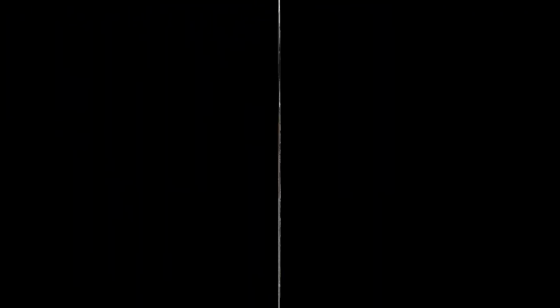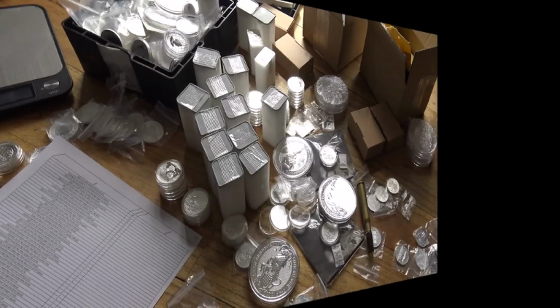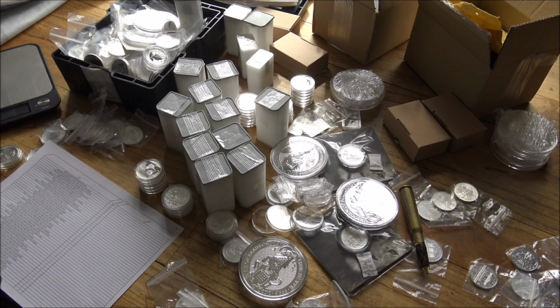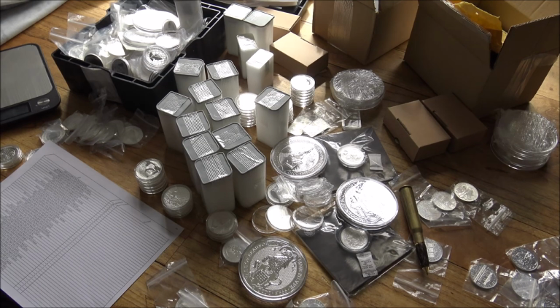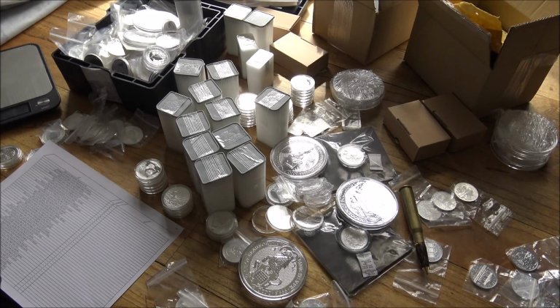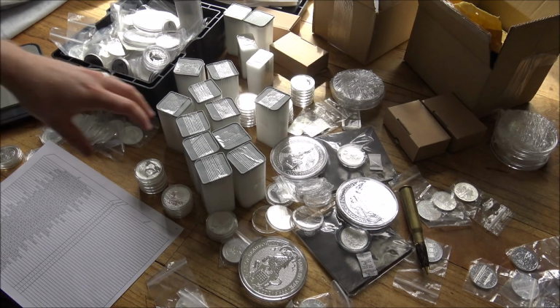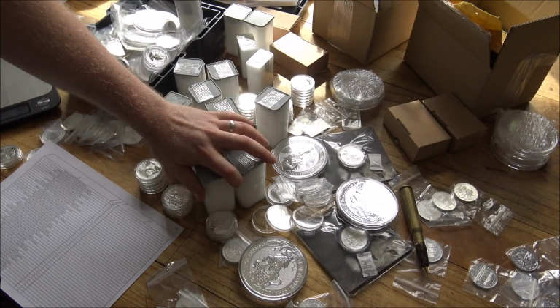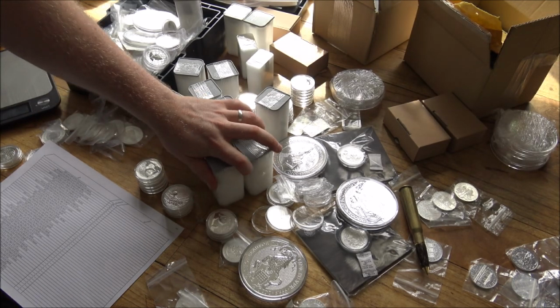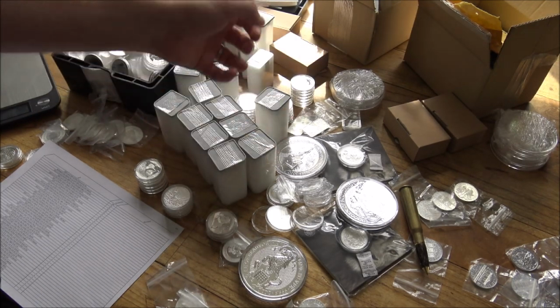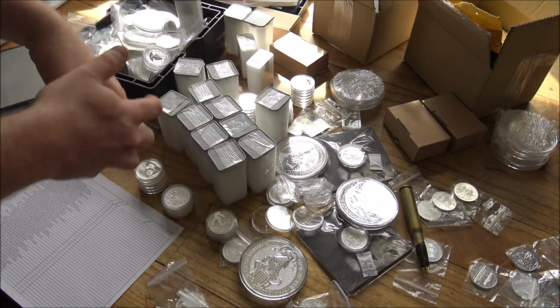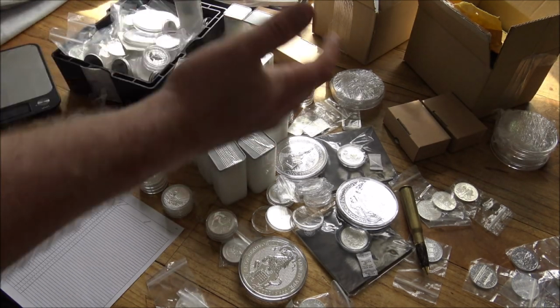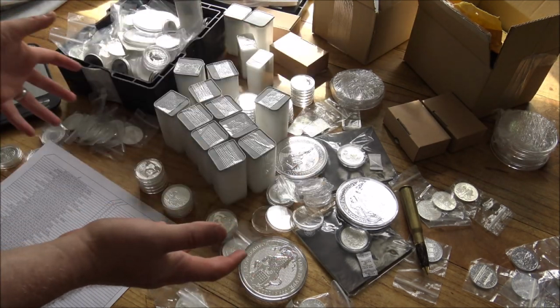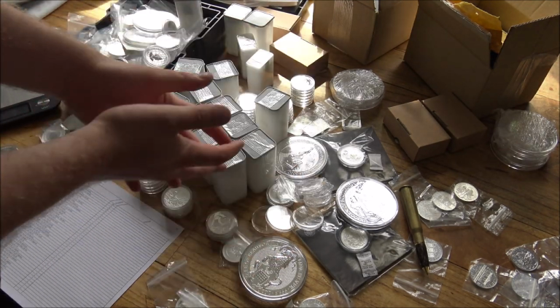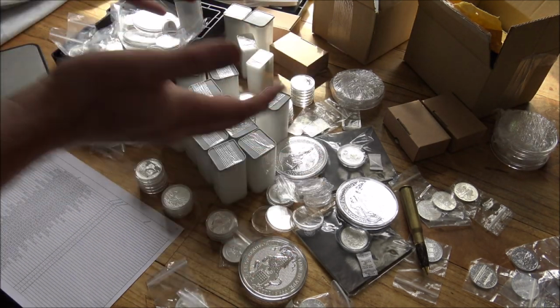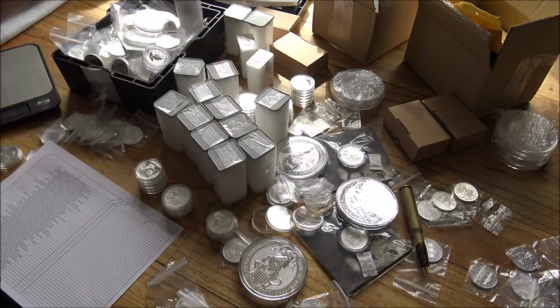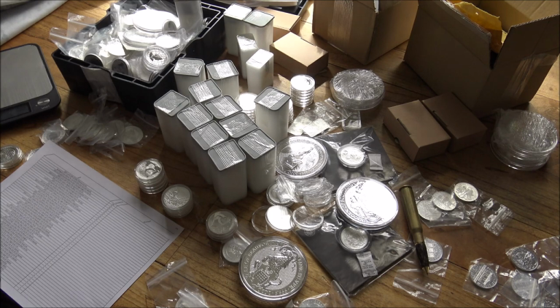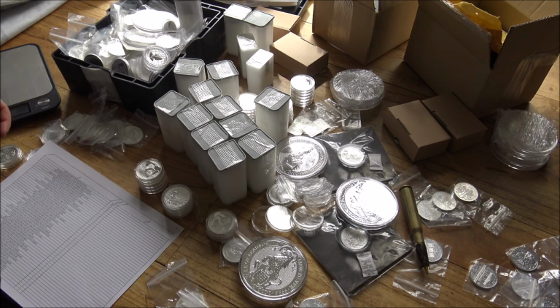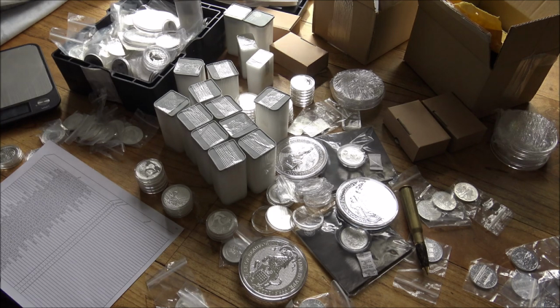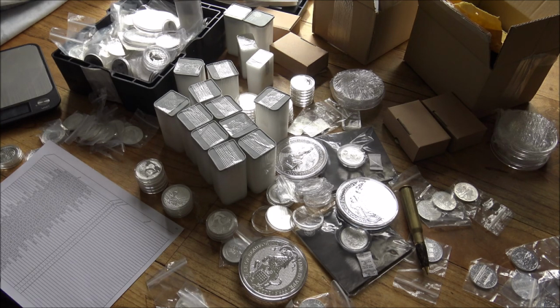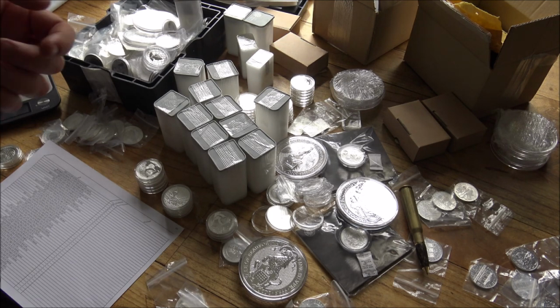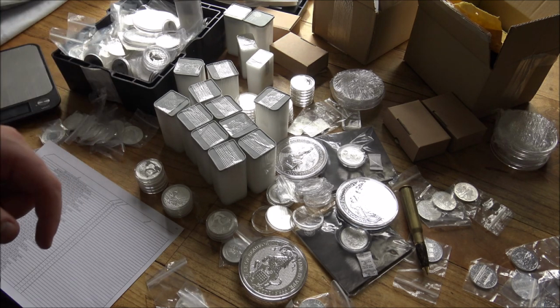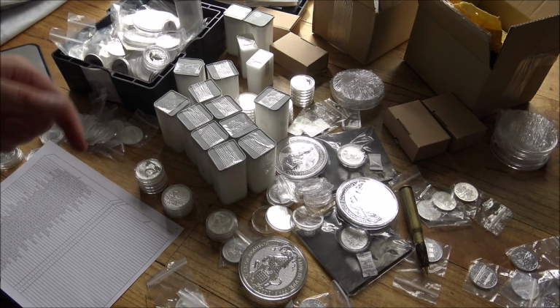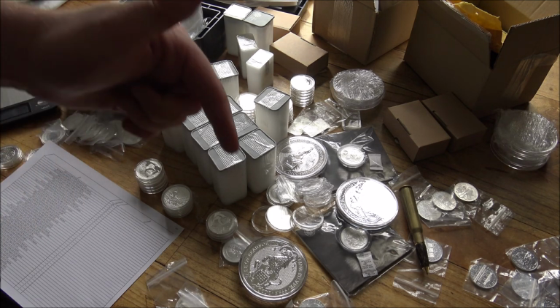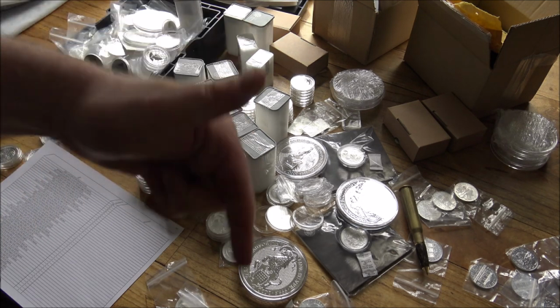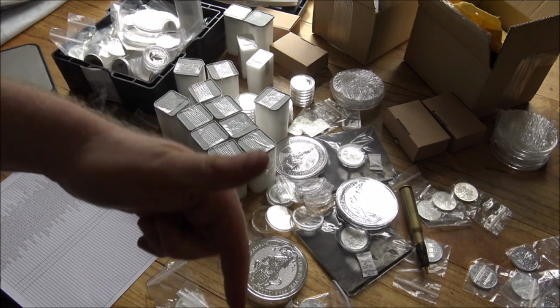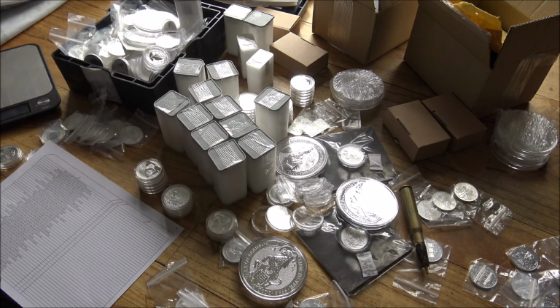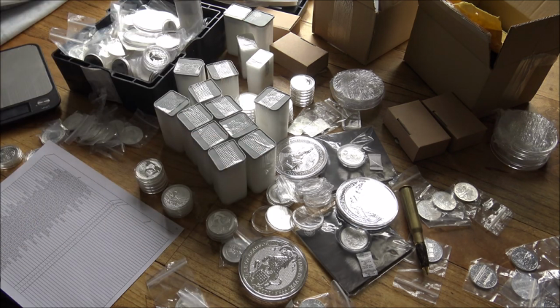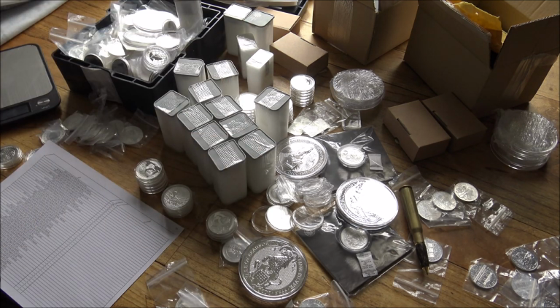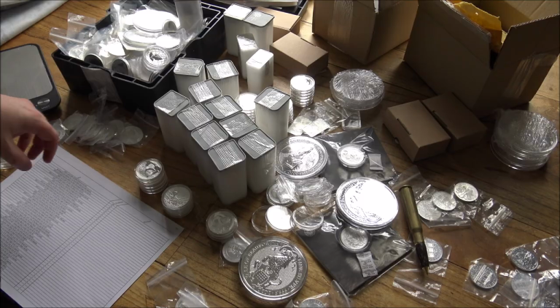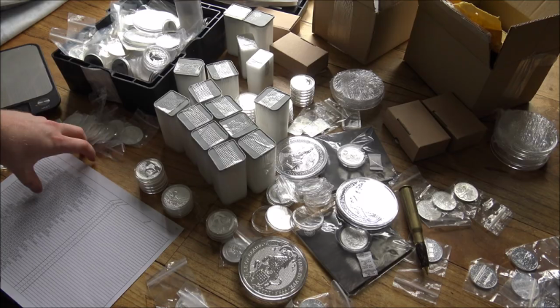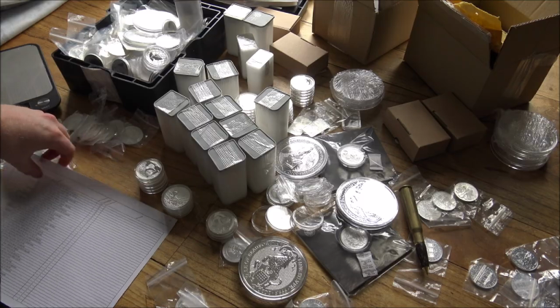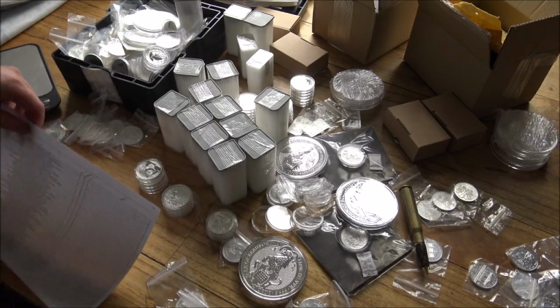Hello everybody, Backyard Bullion here, and a warm welcome to you all joining us for this big overview of this giant pile of silver which I unboxed in my previous video. If you've not checked that video out, it's probably the best place to start — there's a link down in the description below.